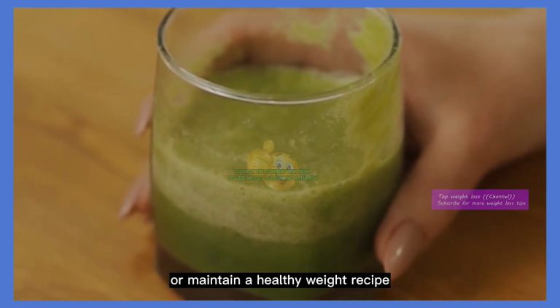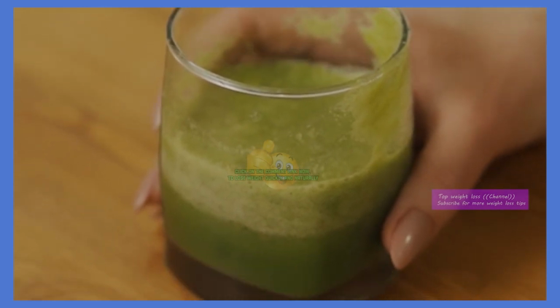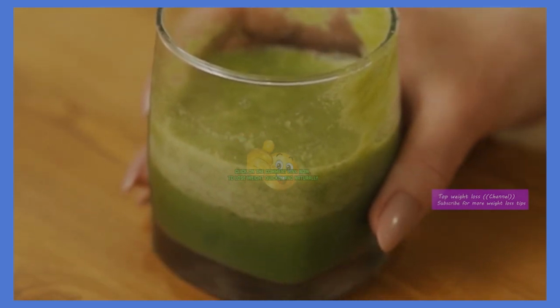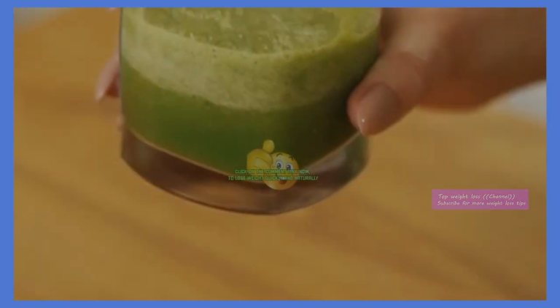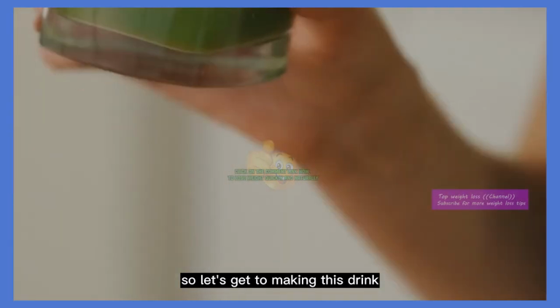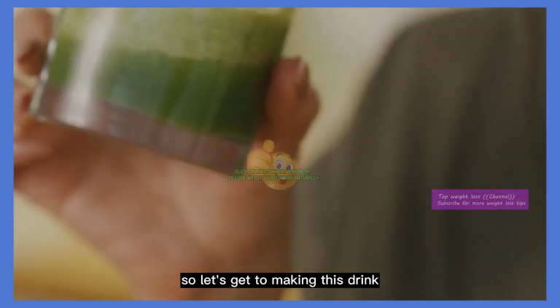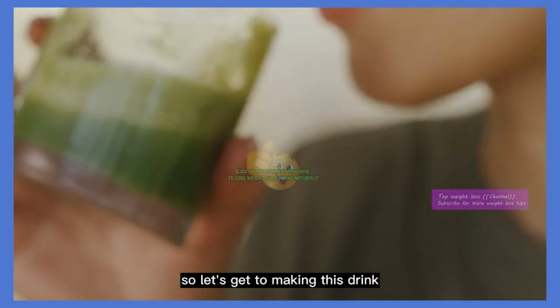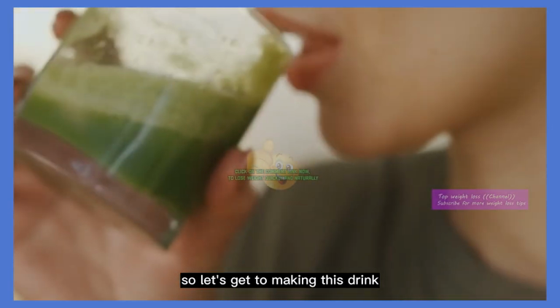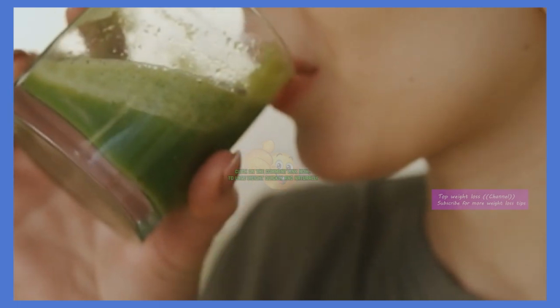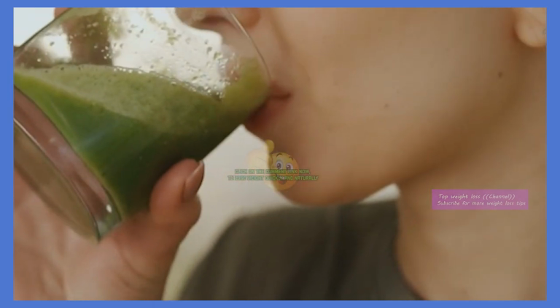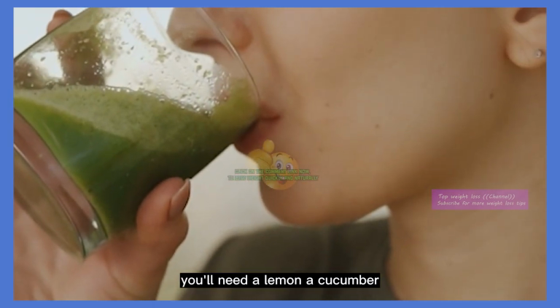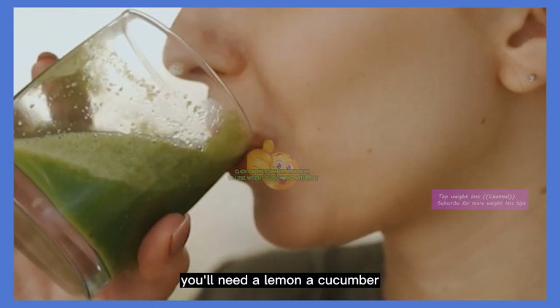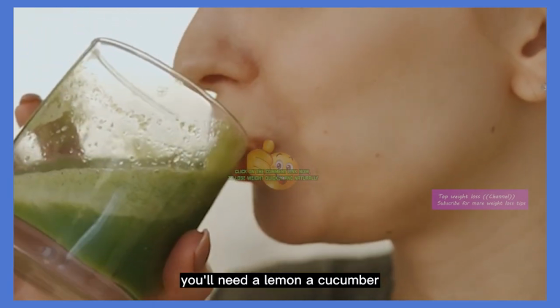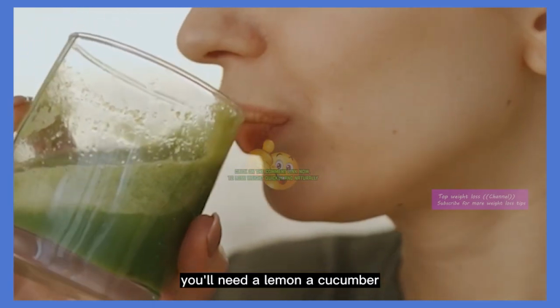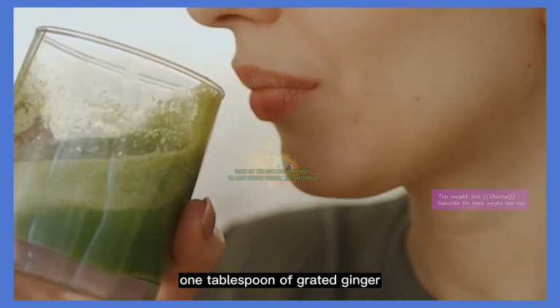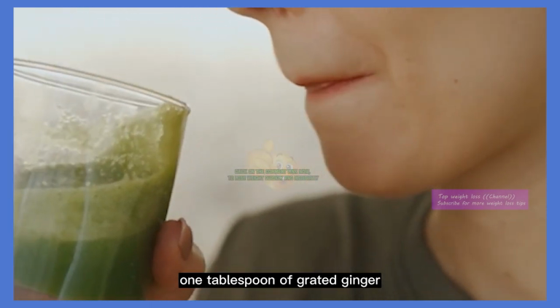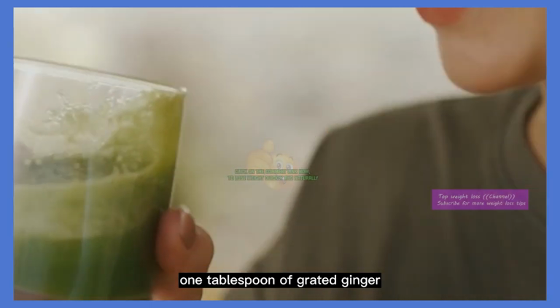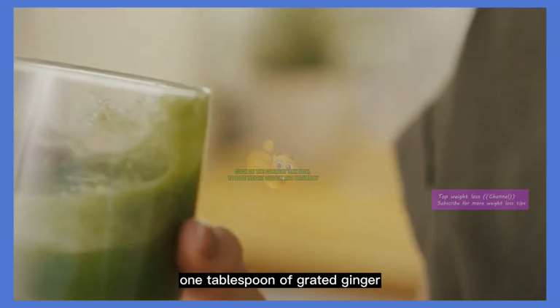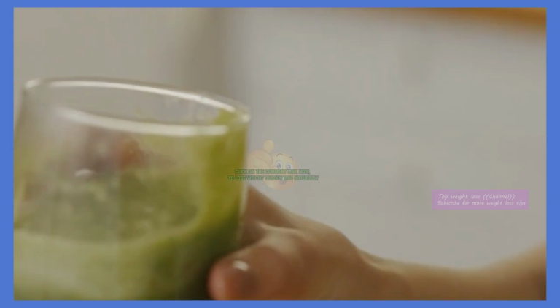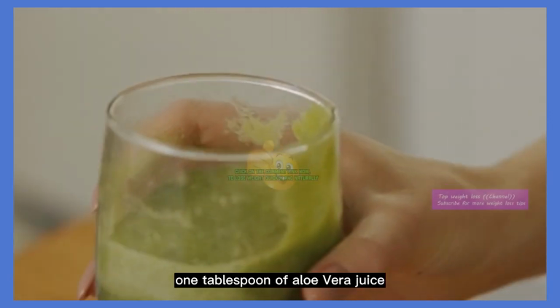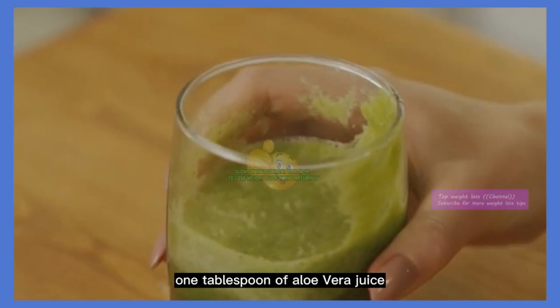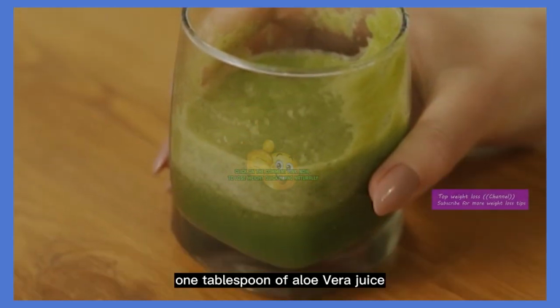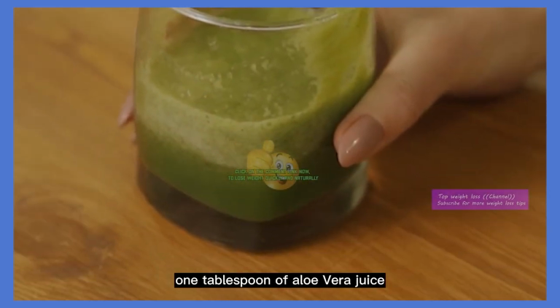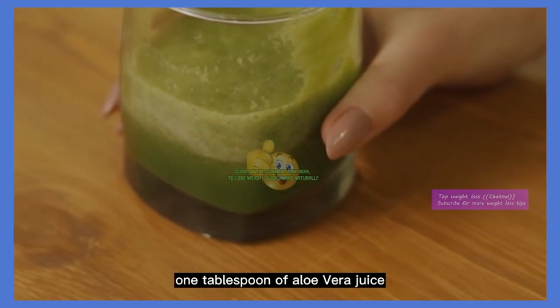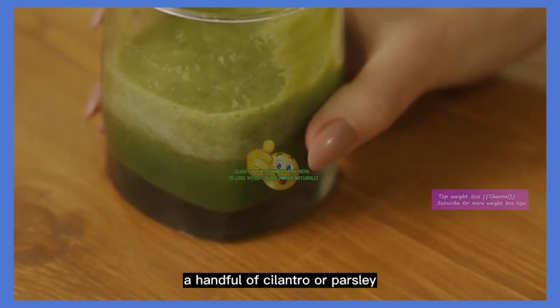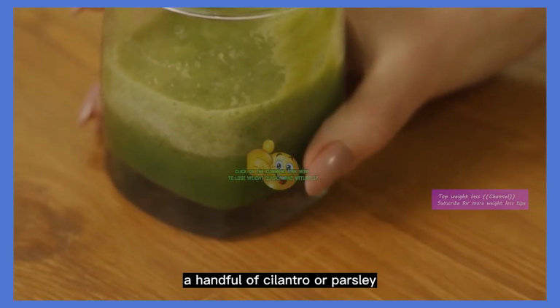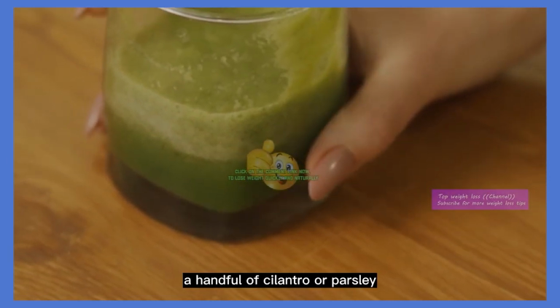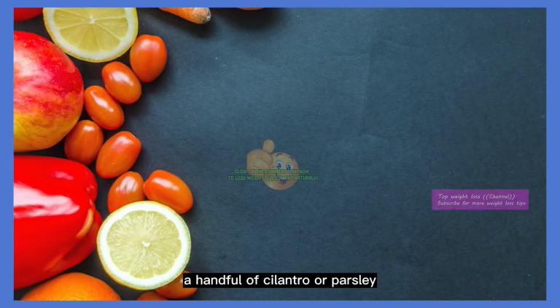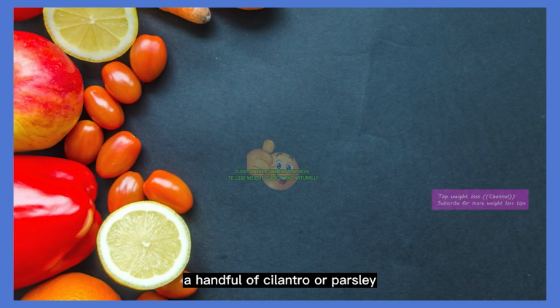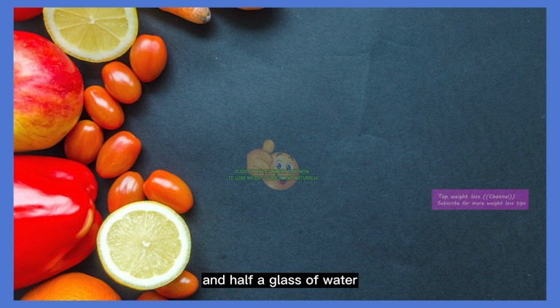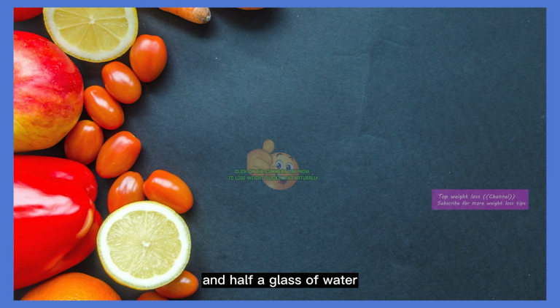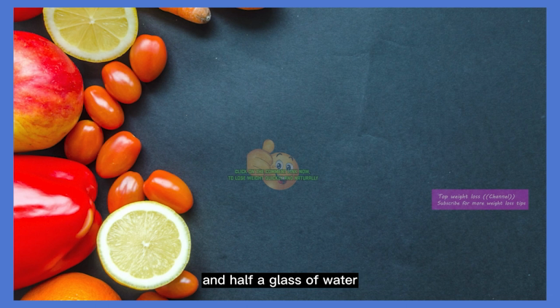Recipe. So, let's get to making this drink. You'll need a lemon, a cucumber, 1 tablespoon of grated ginger, 1 tablespoon of aloe vera juice, a handful of cilantro or parsley, and half a glass of water.